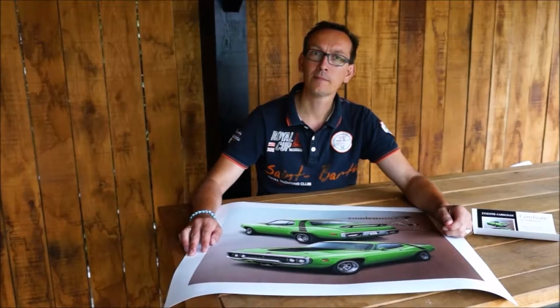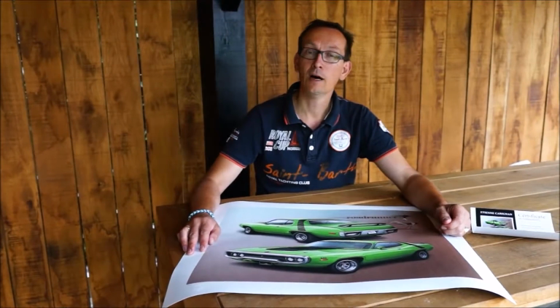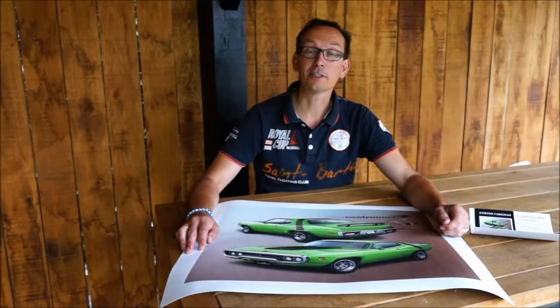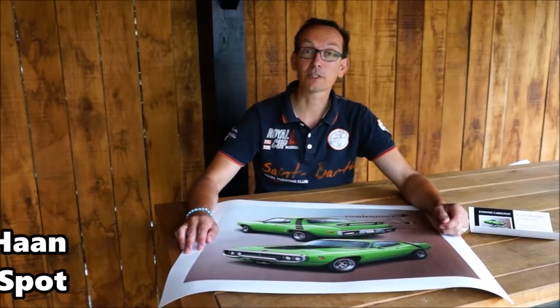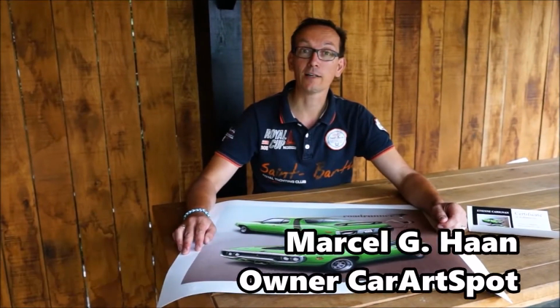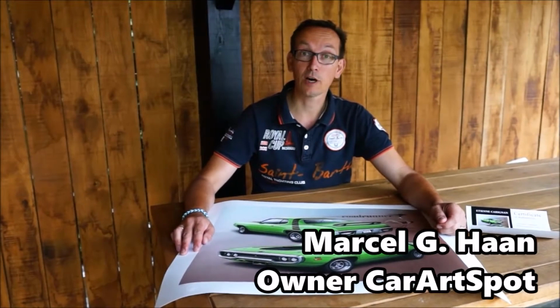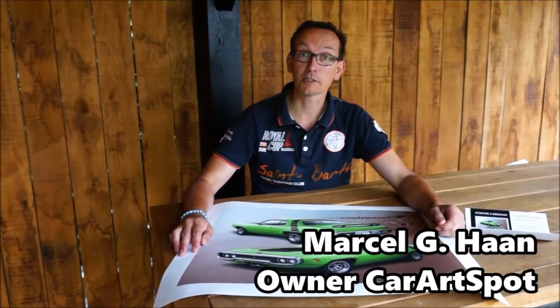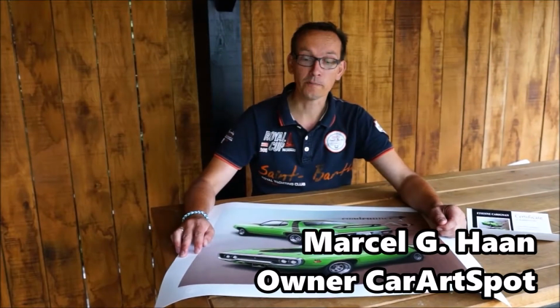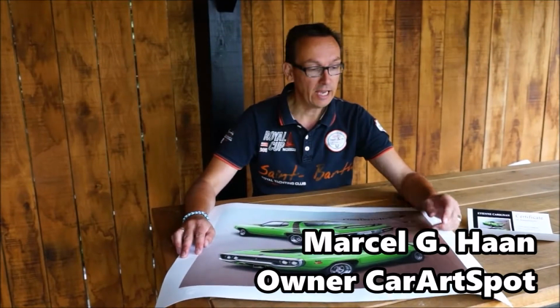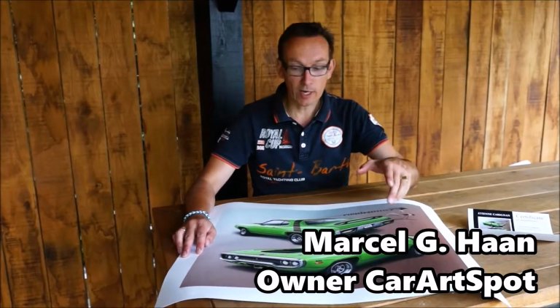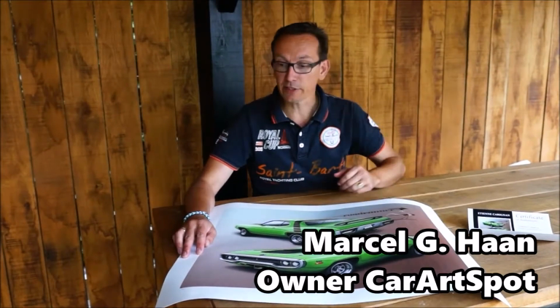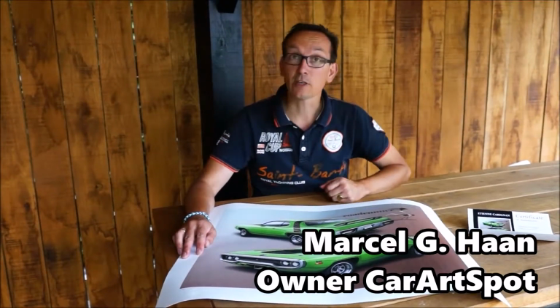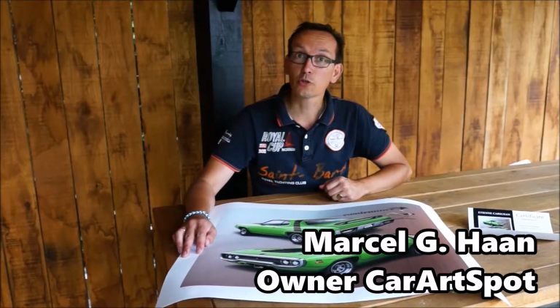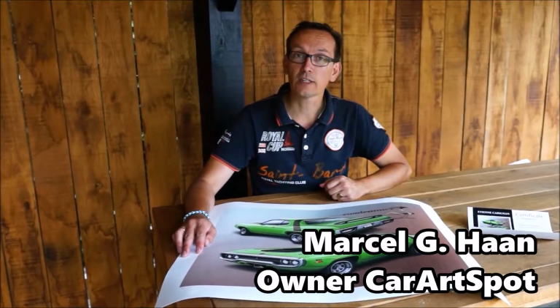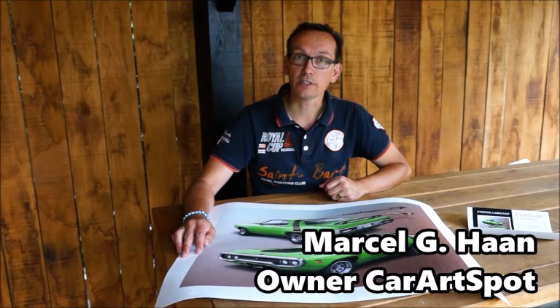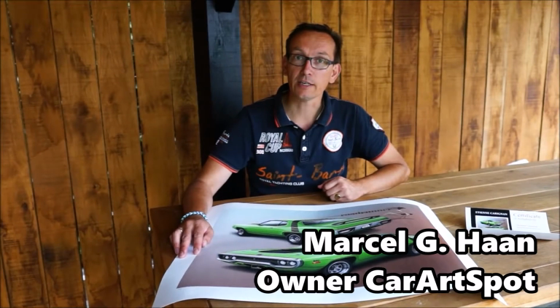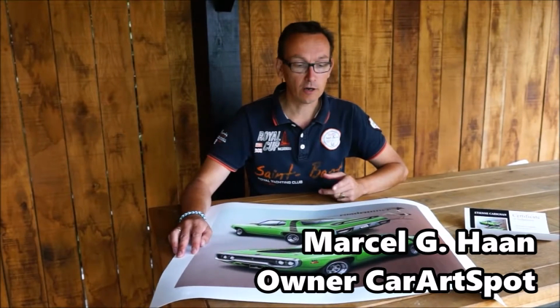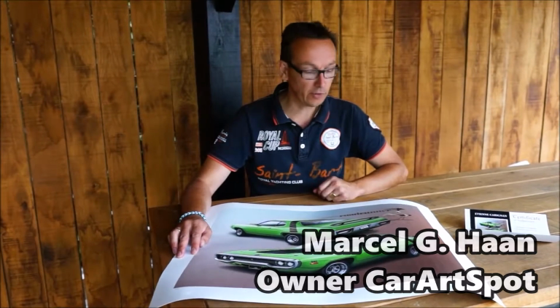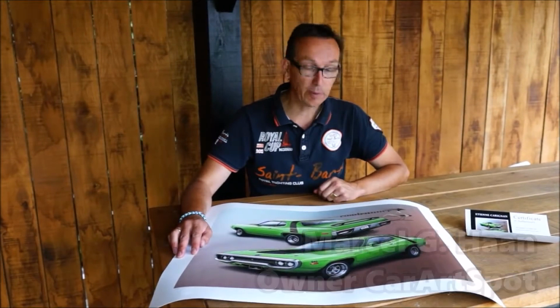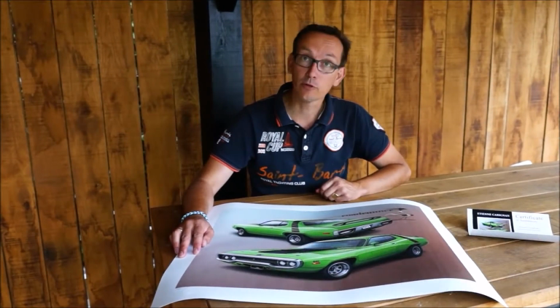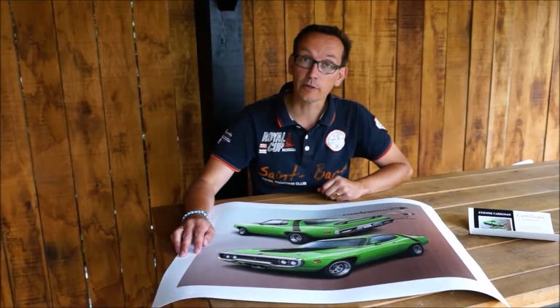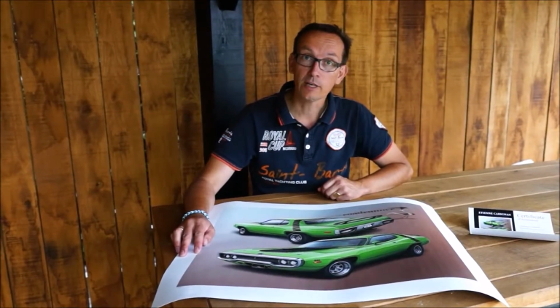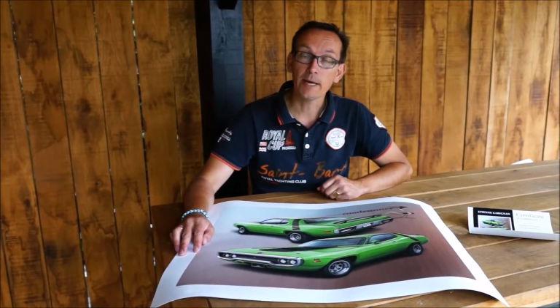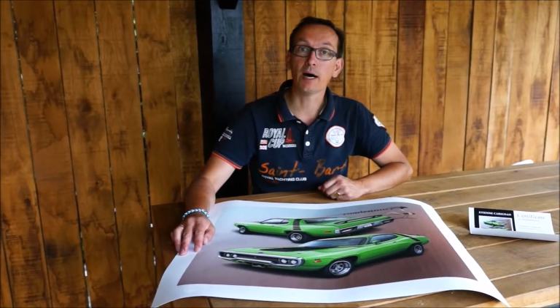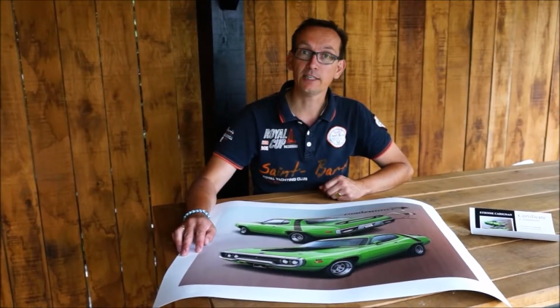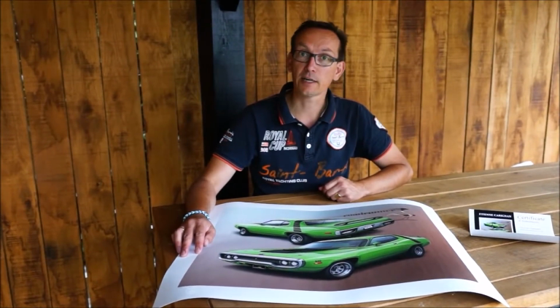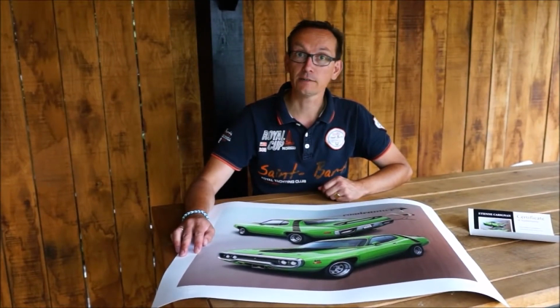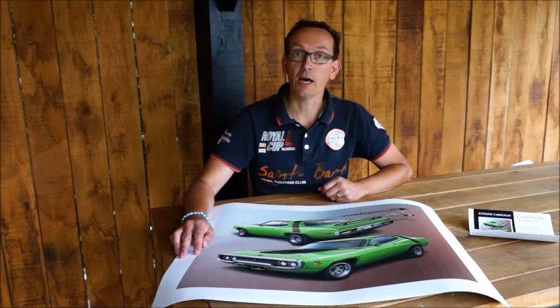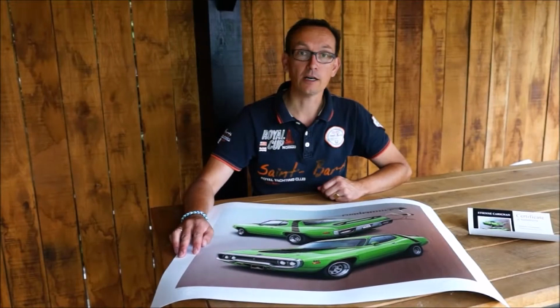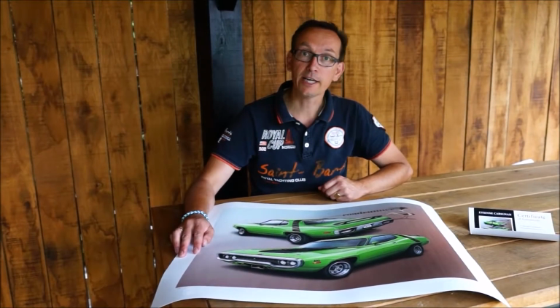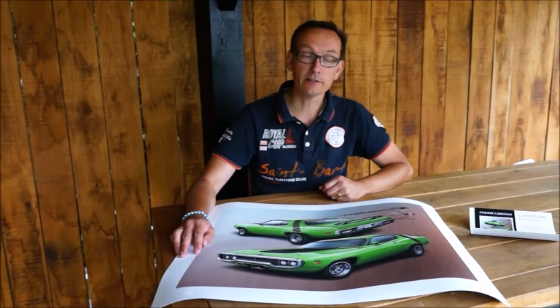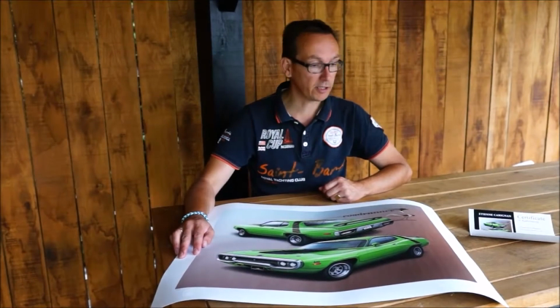Hi, this is Marcel Haan with Car Art Spot. What I have here is a Certified Art Cicle of the Plymouth Roadrunner made by Etienne Carignan, a Canadian artist.